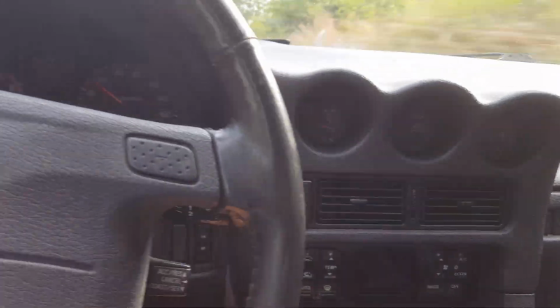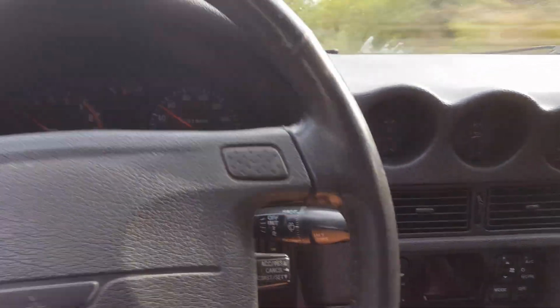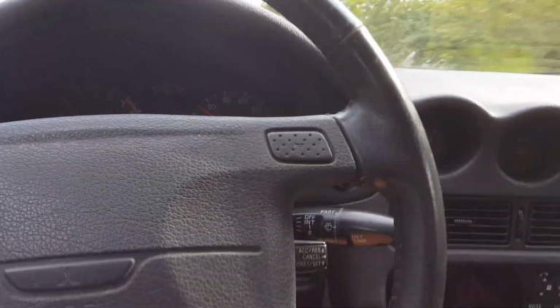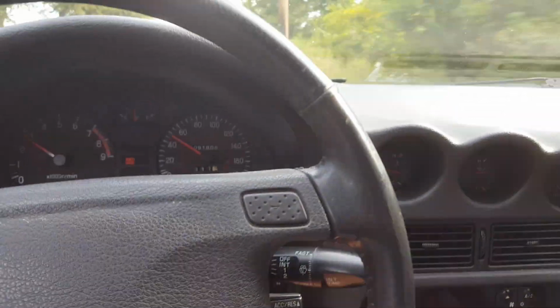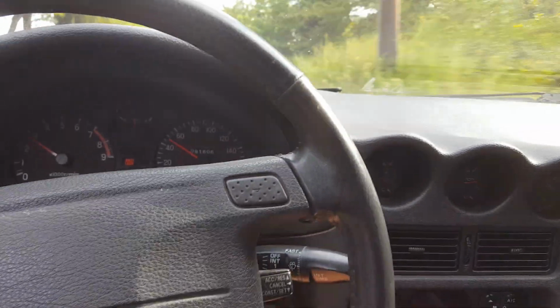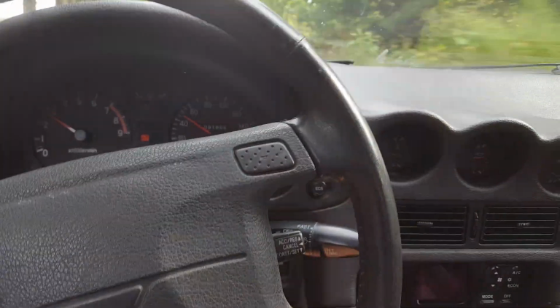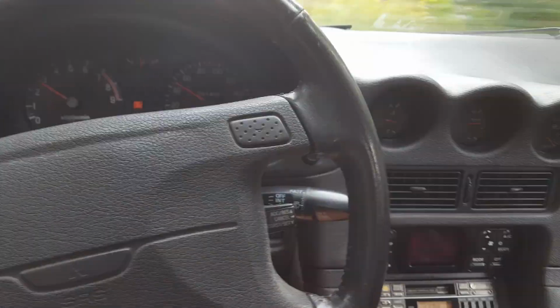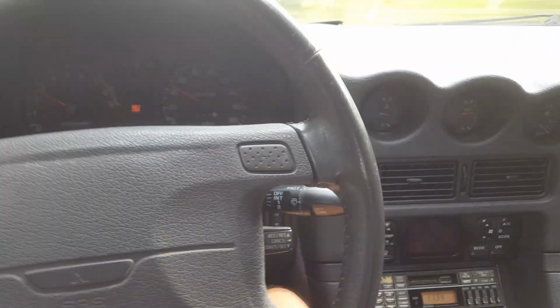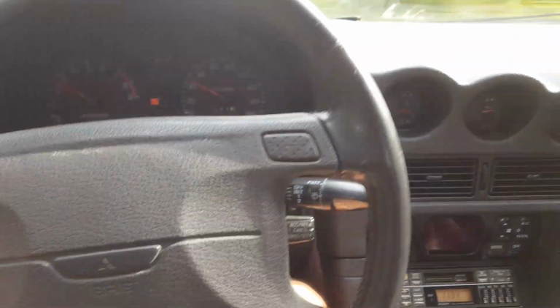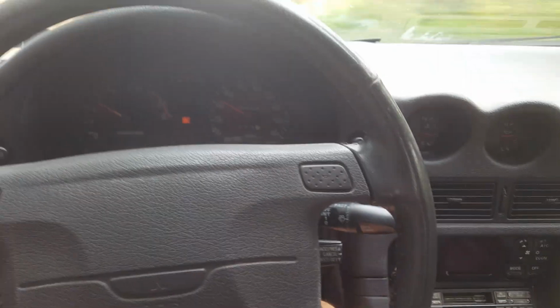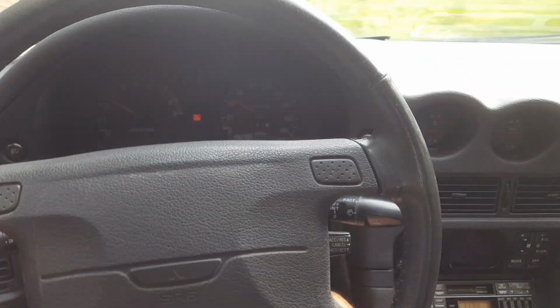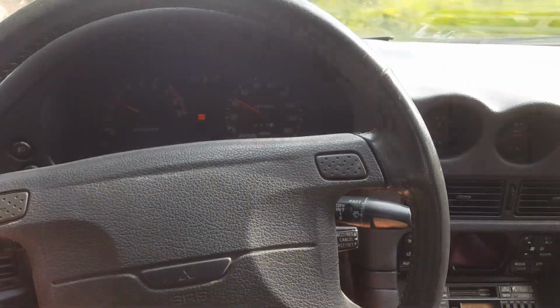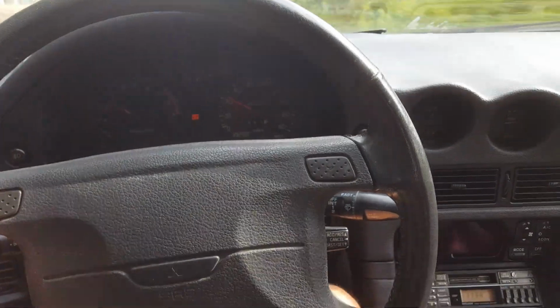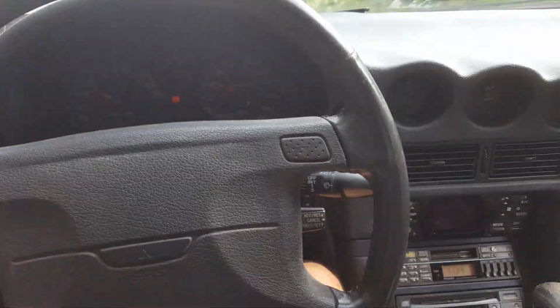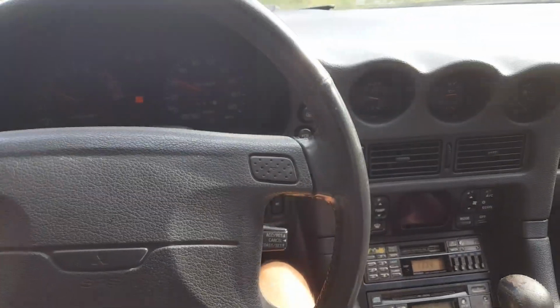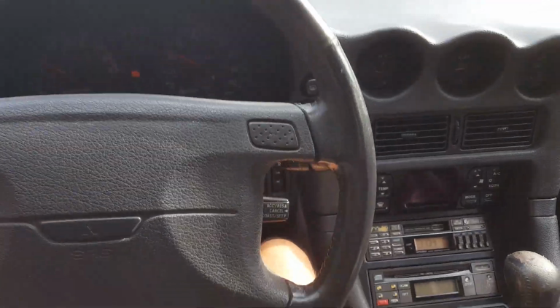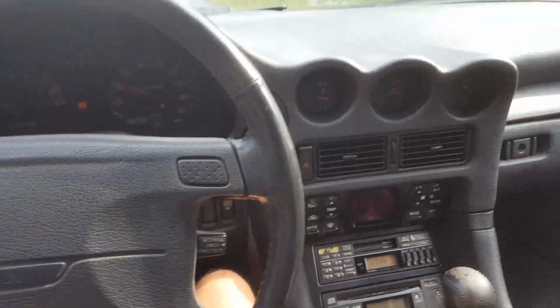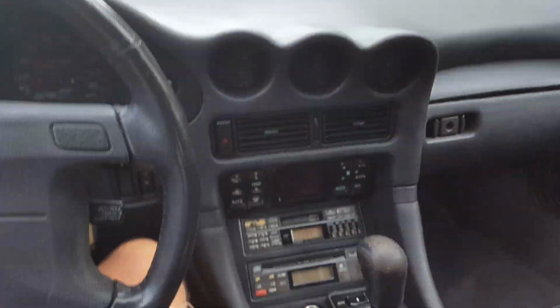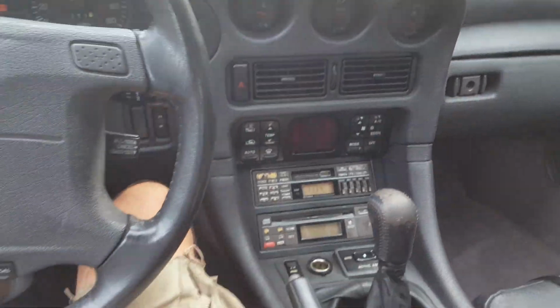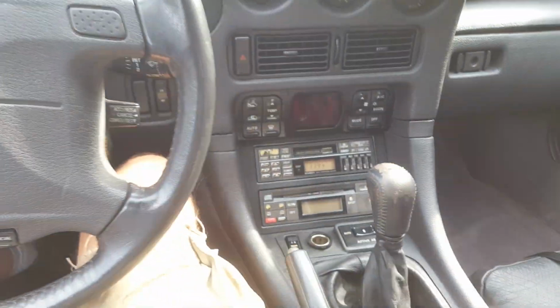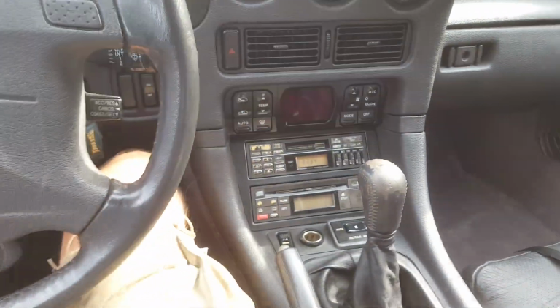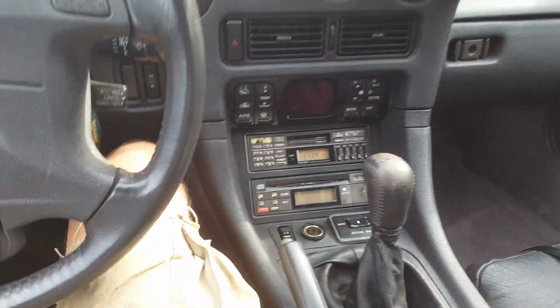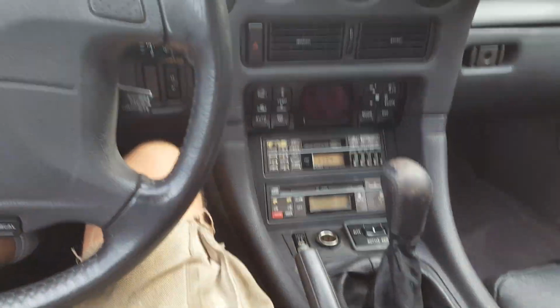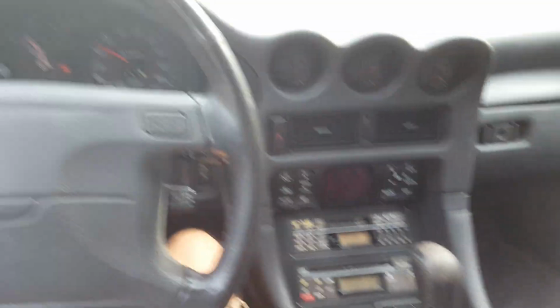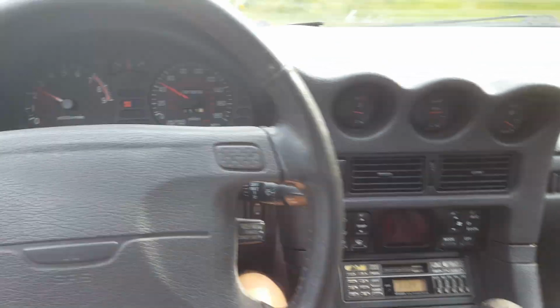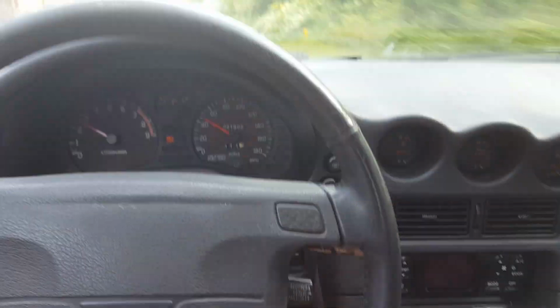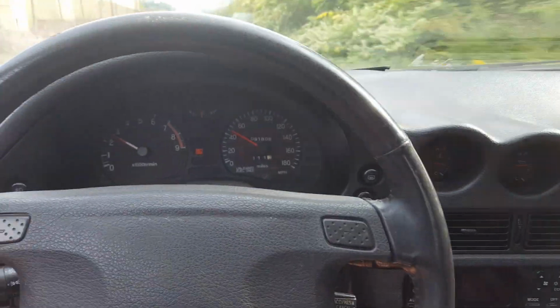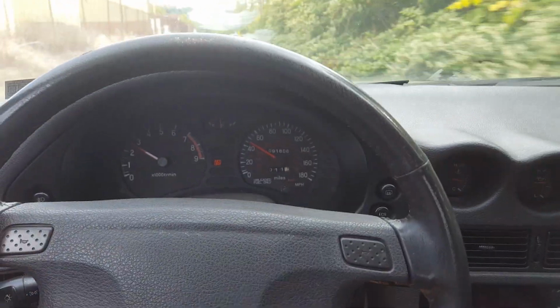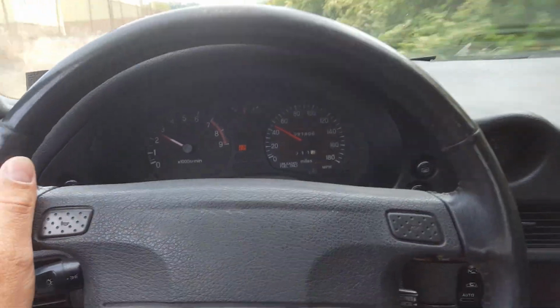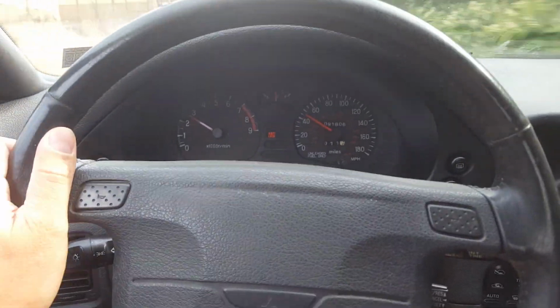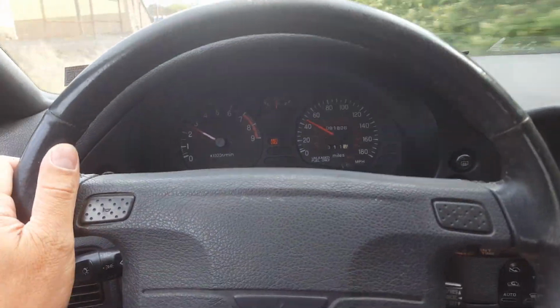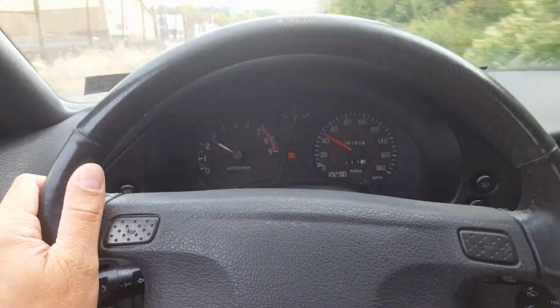The car burns no oil. Transmission doesn't grind. Shifts really well, and it drives good.